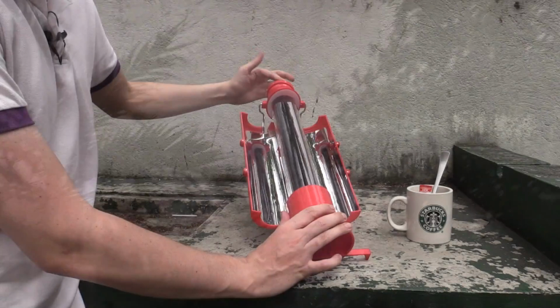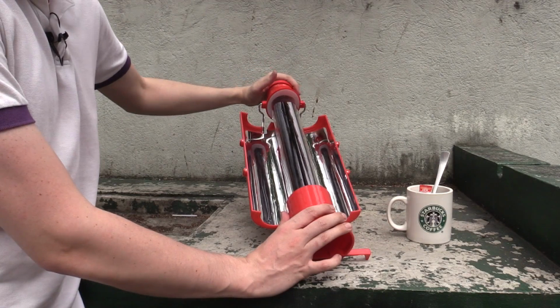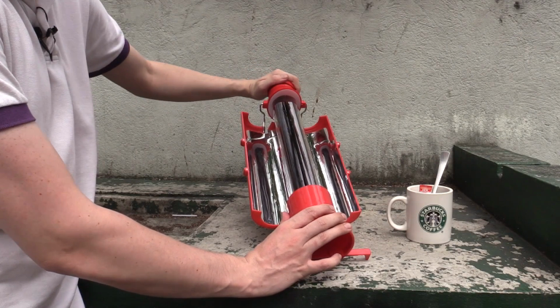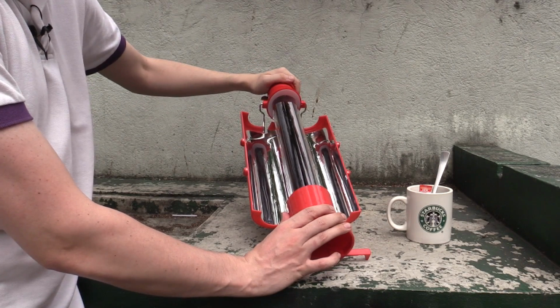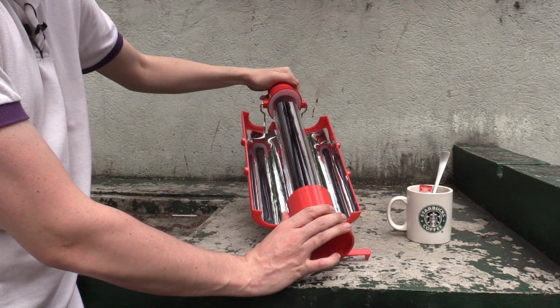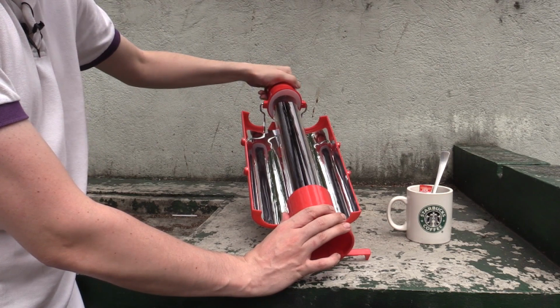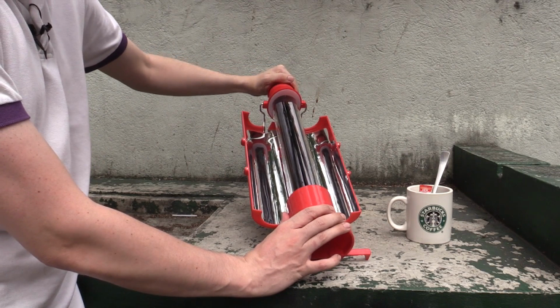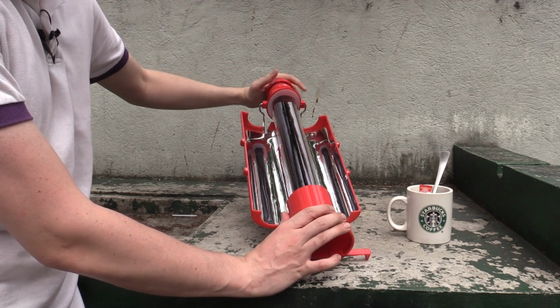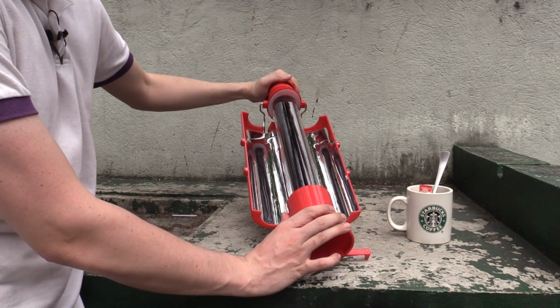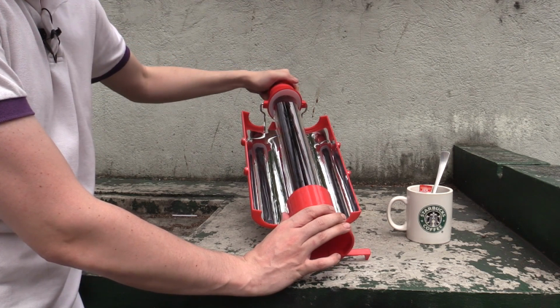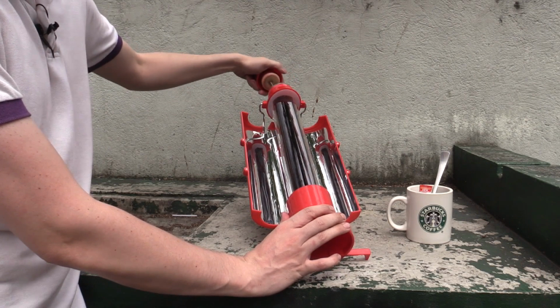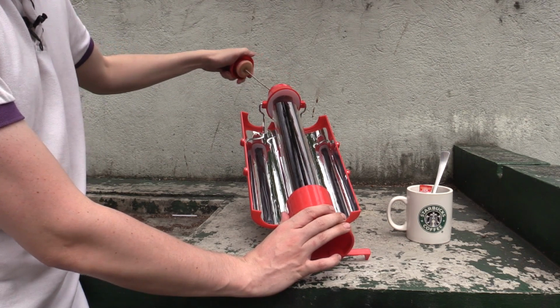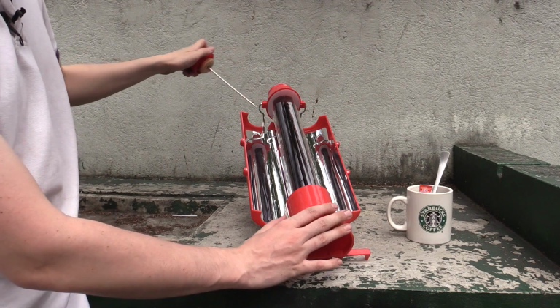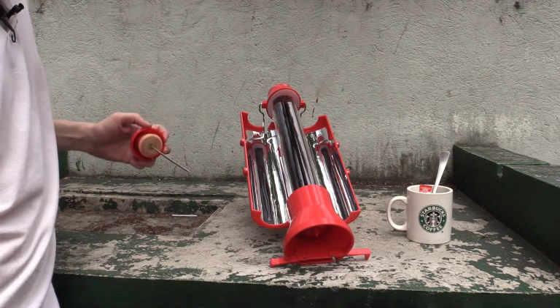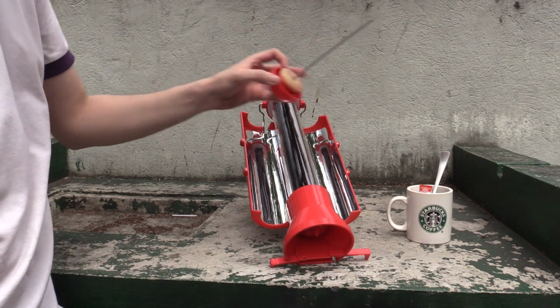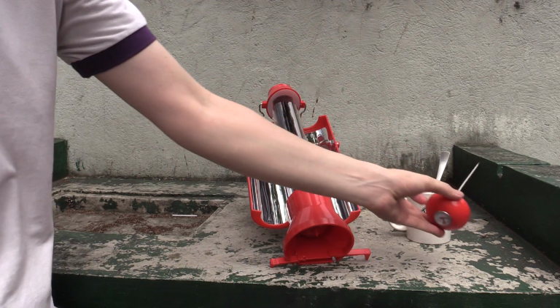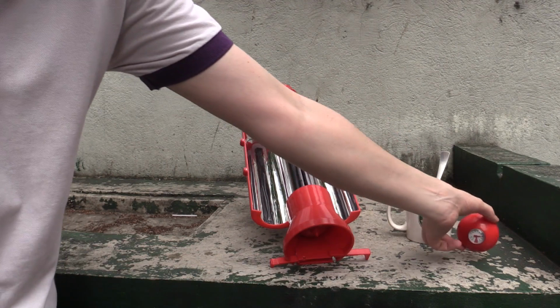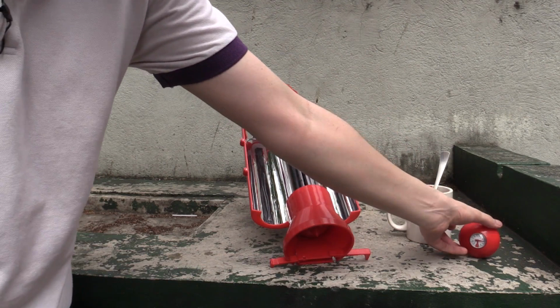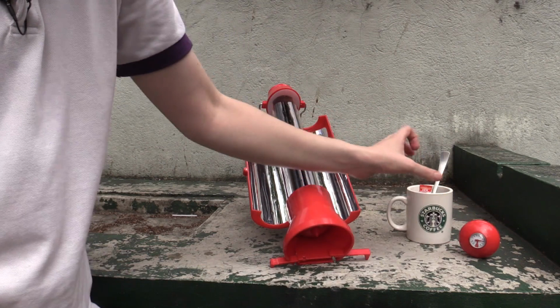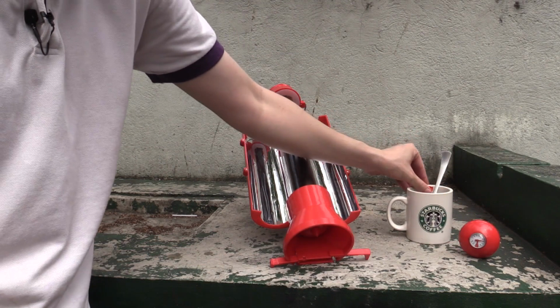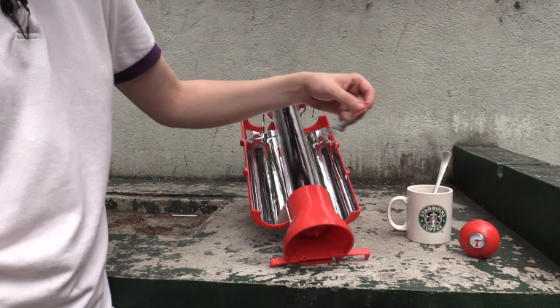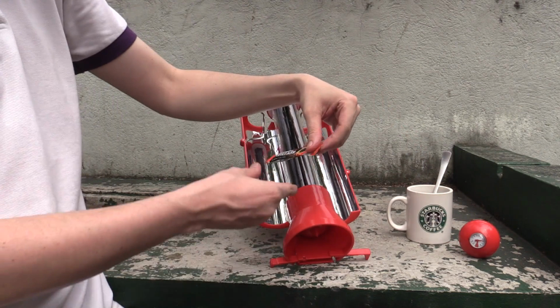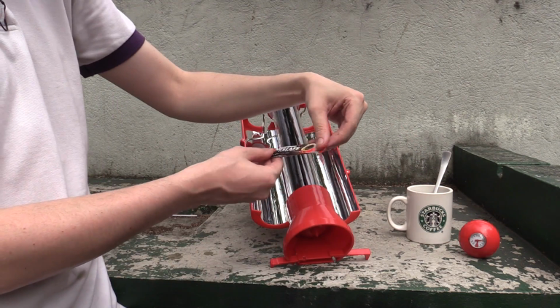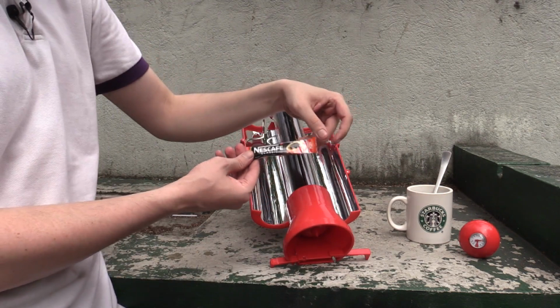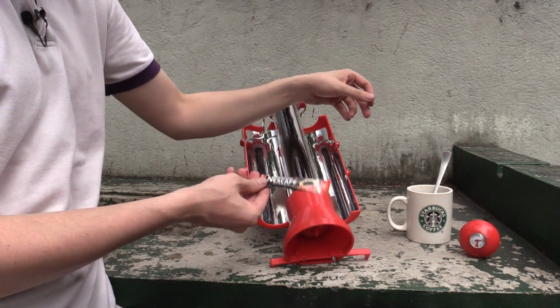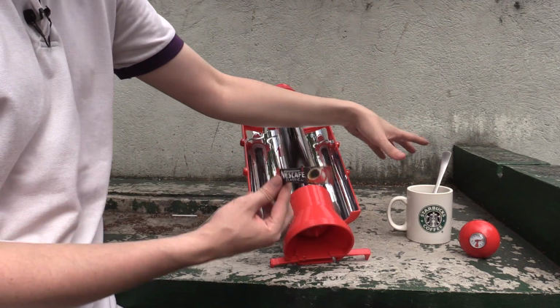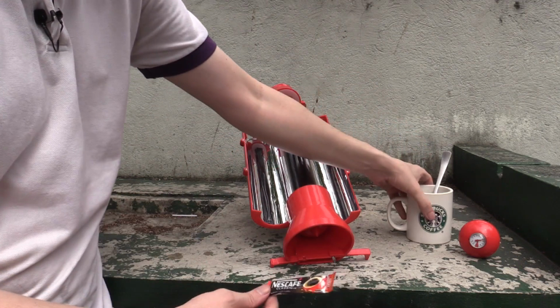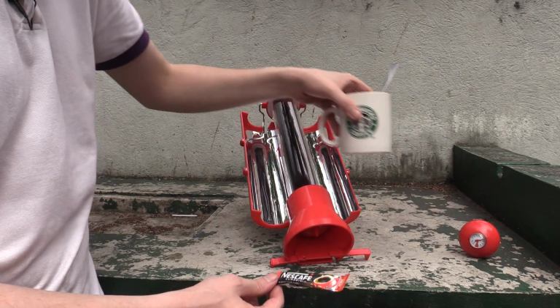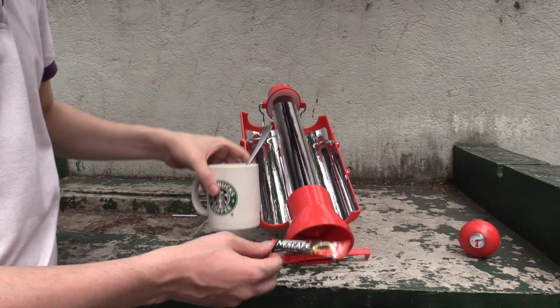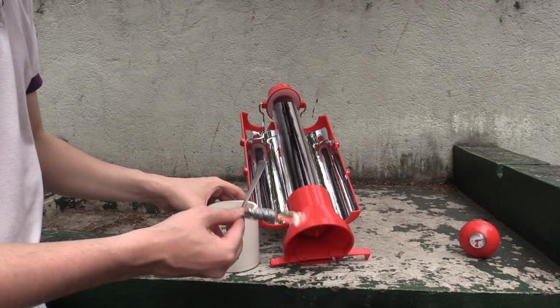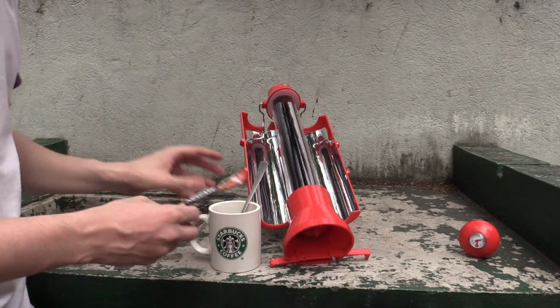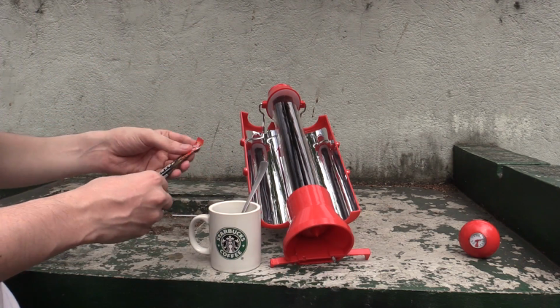I tried putting my finger in there to feel how hot the water is and it was scalding hot. So it will have no problems making a cup of tea or a cup of coffee. I'm going to try that out. I've got some Nescafe Classic — just basic cheap coffee — but we're going to give it a go.